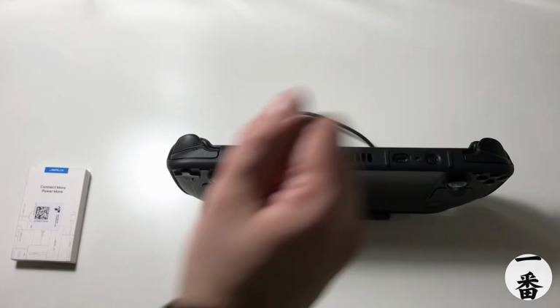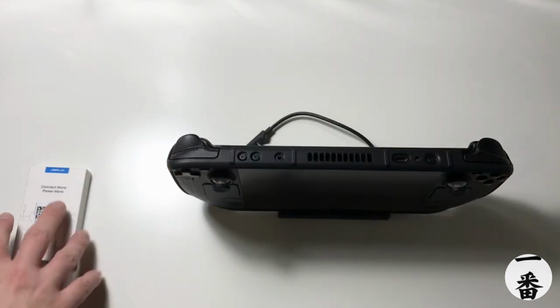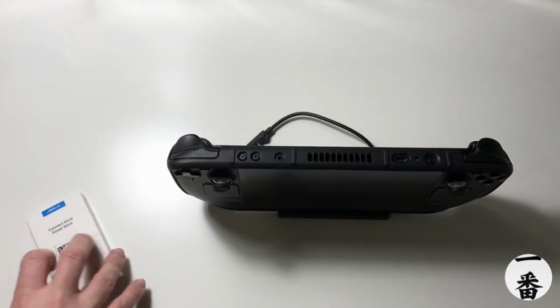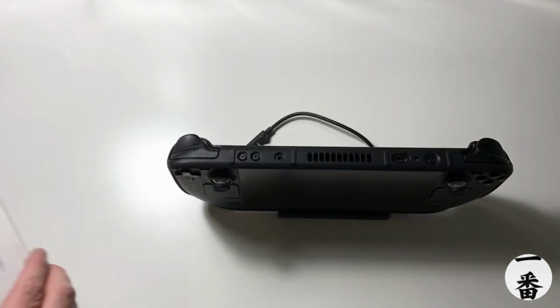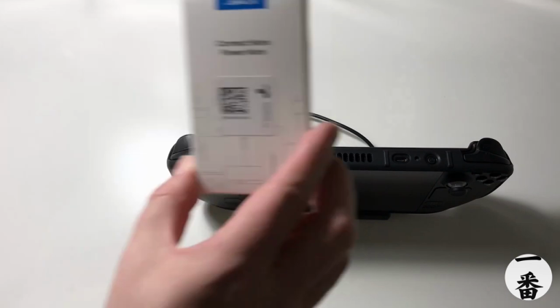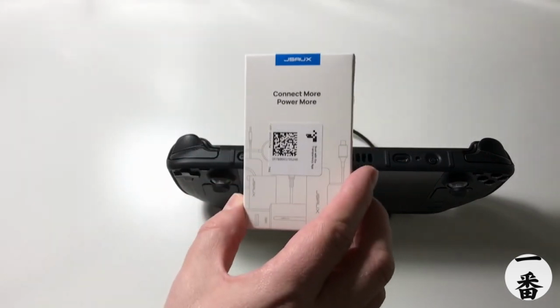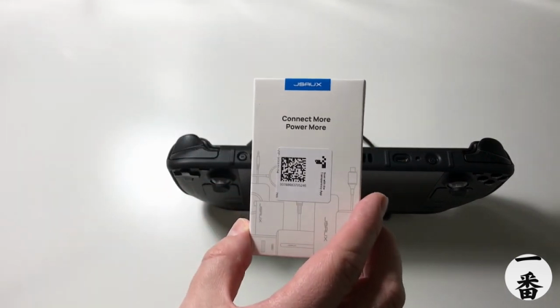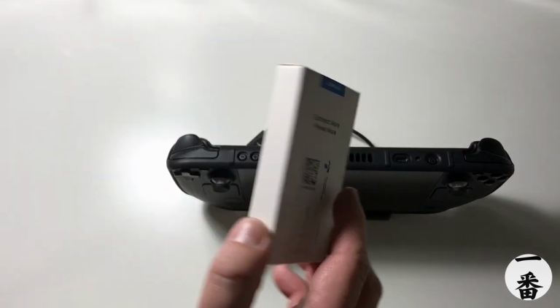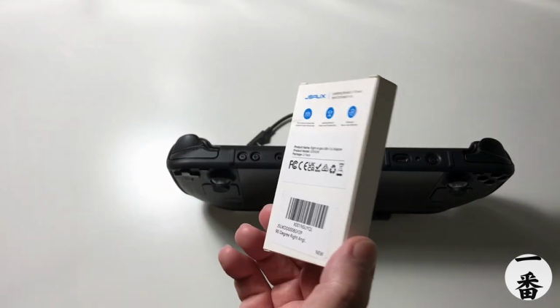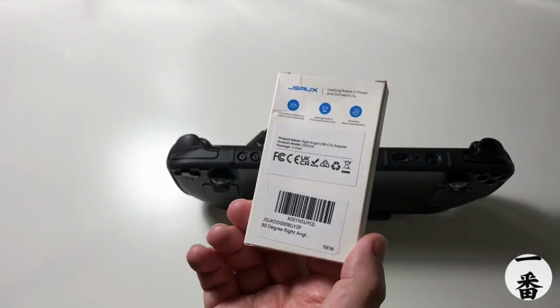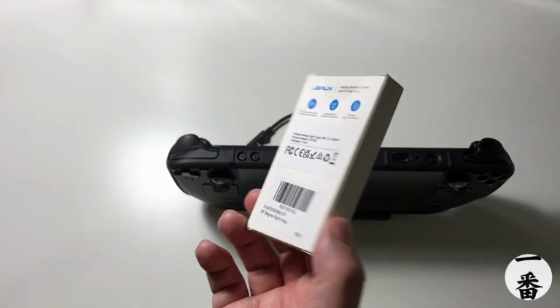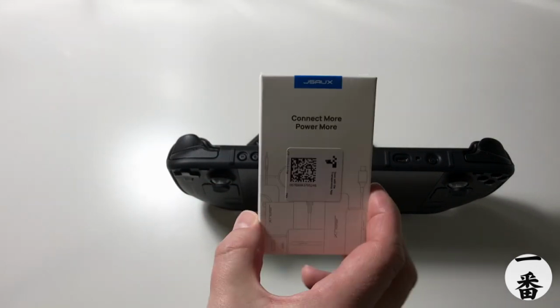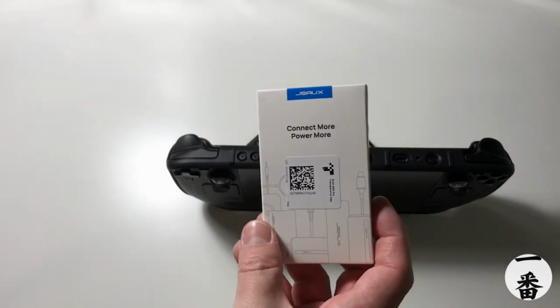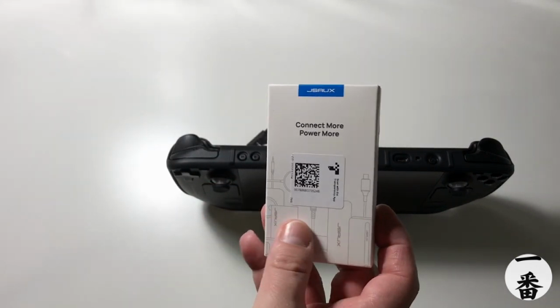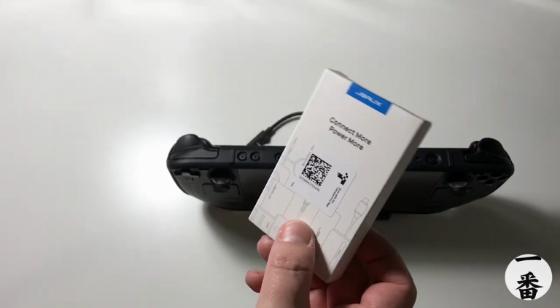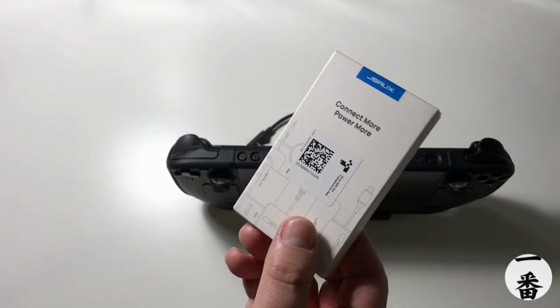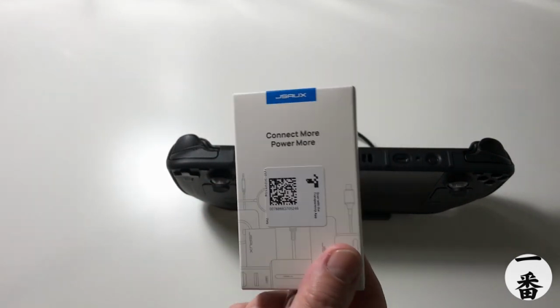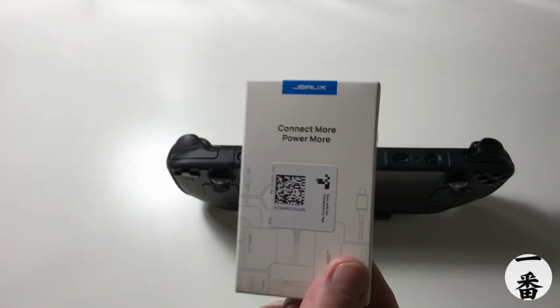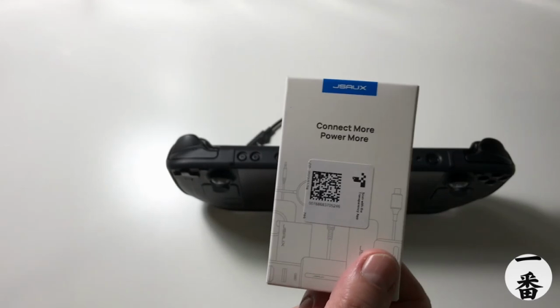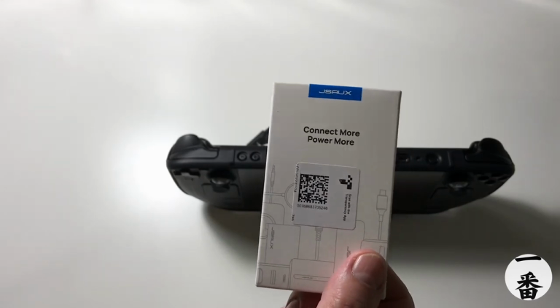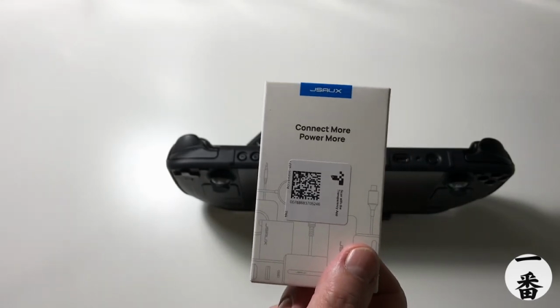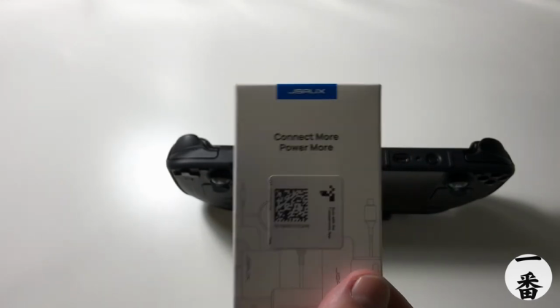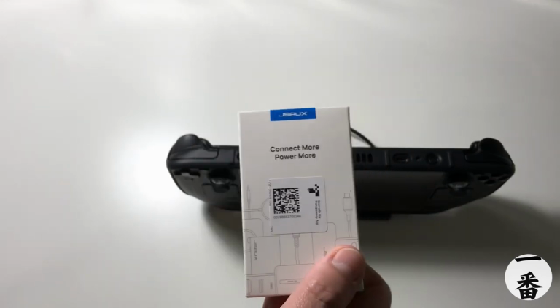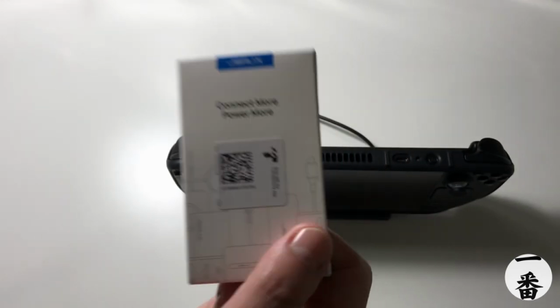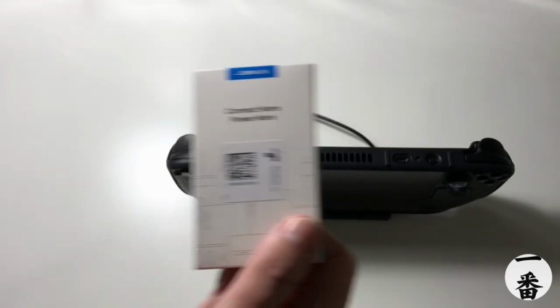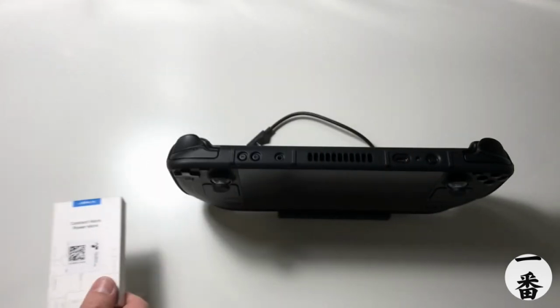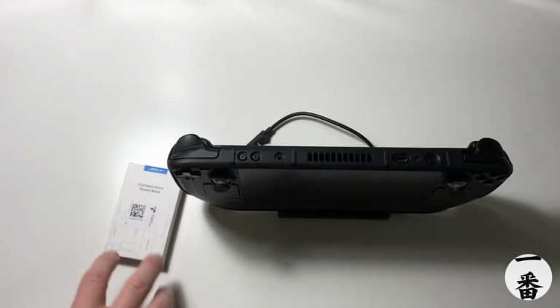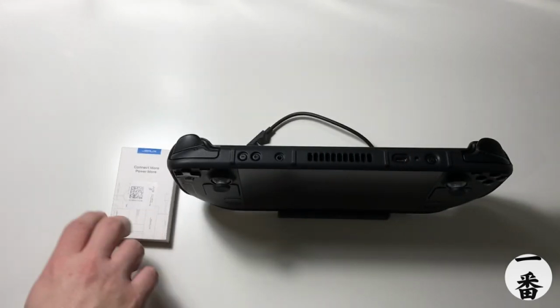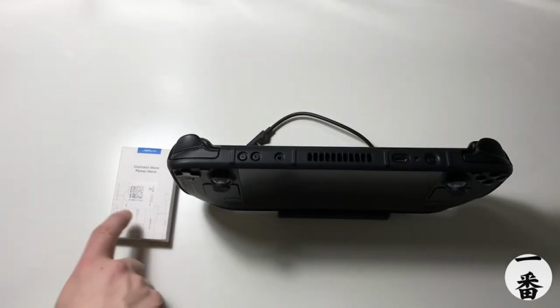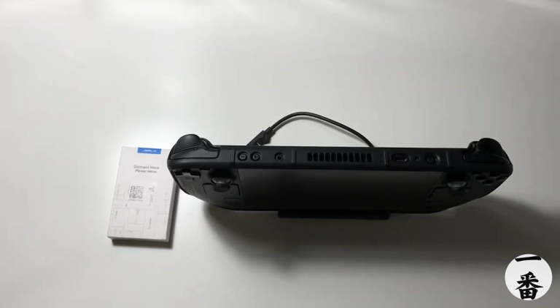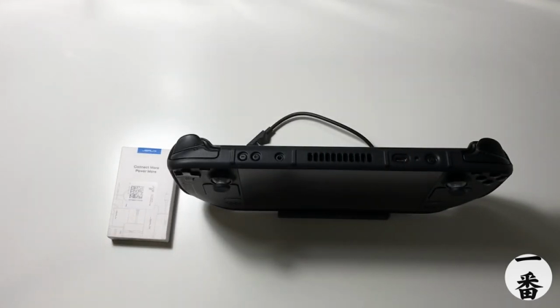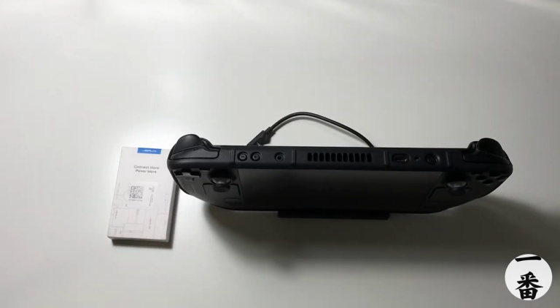Anyway, I read online about JSOX. This is meant to be a right-angled USB-C adapter, and it's meant to solve all of these problems. Is it a lie or is it the truth? Well, let's check it out and find out.